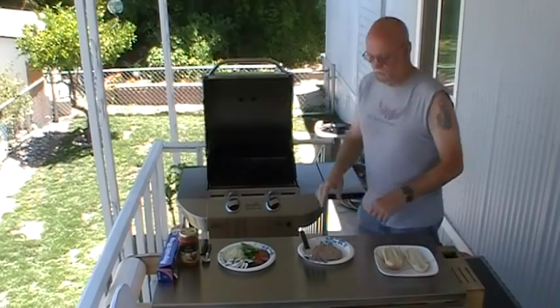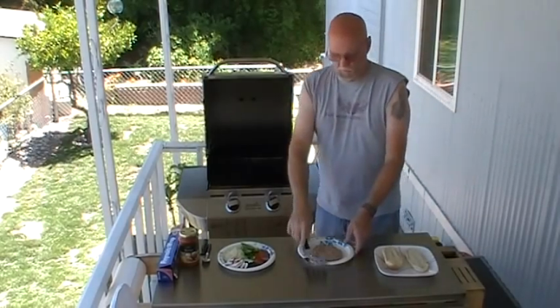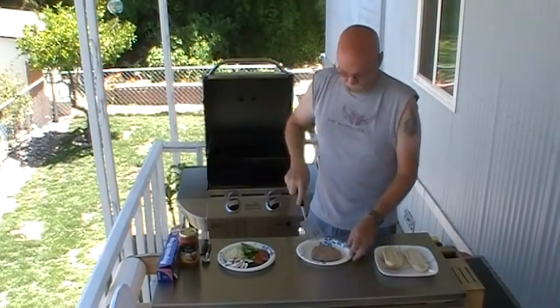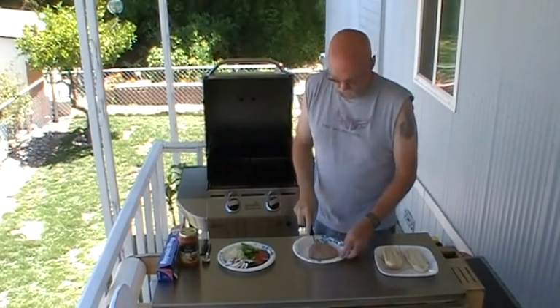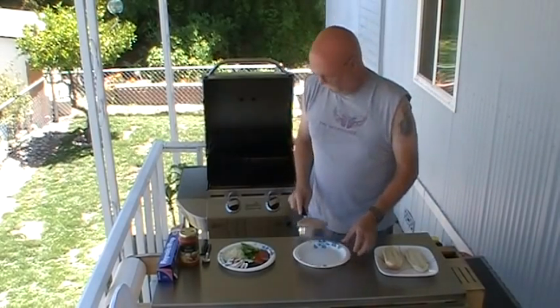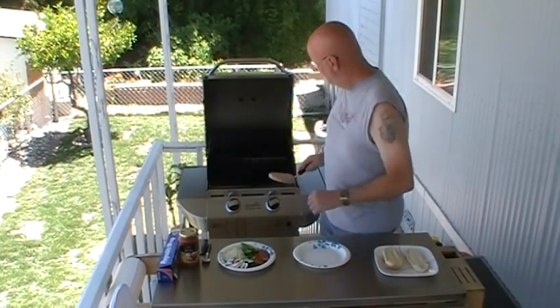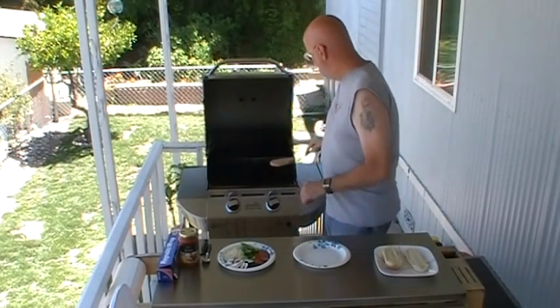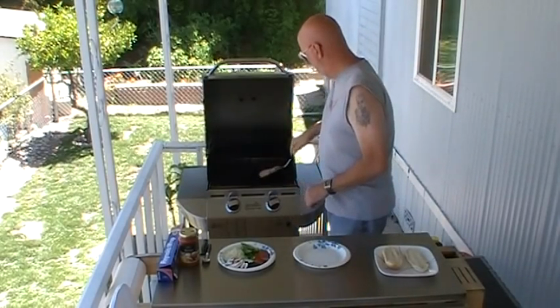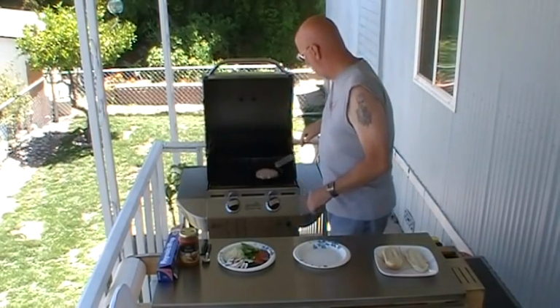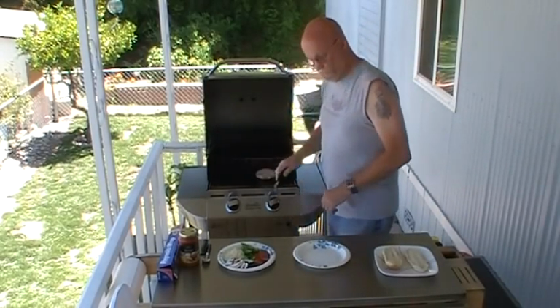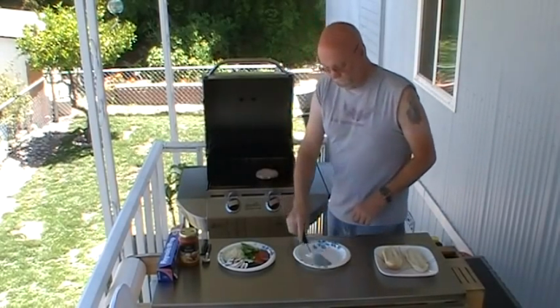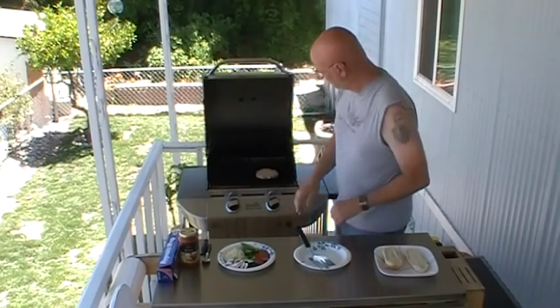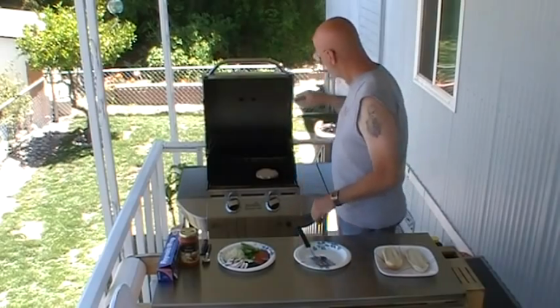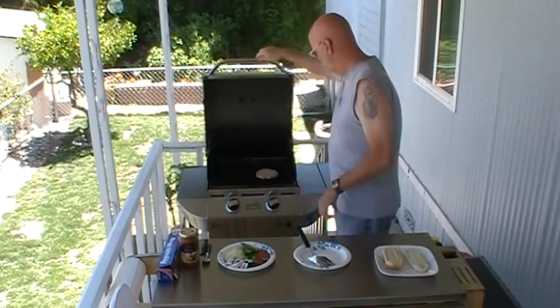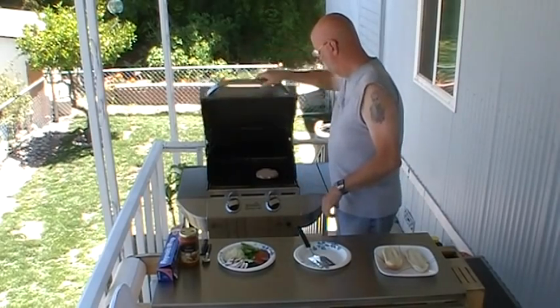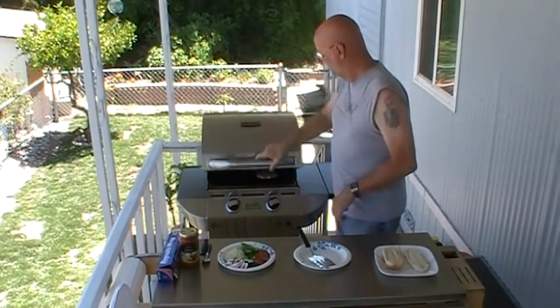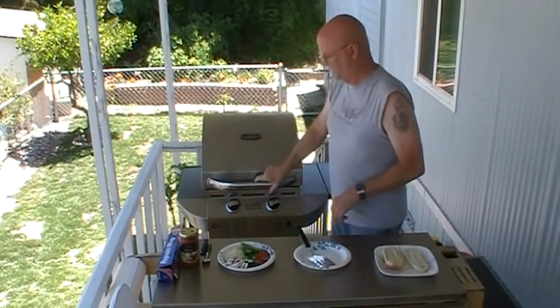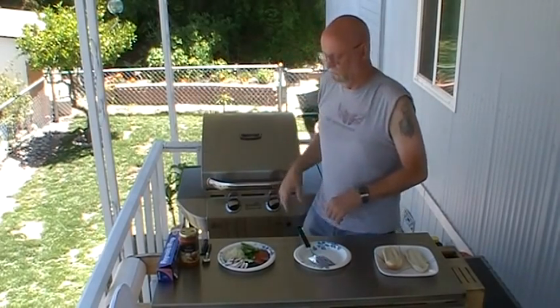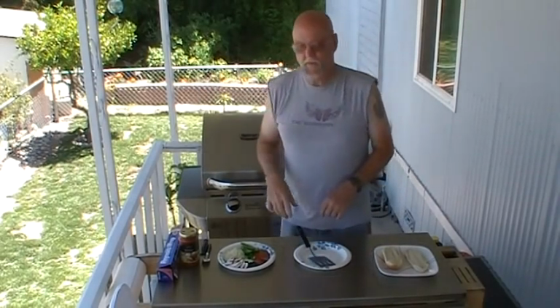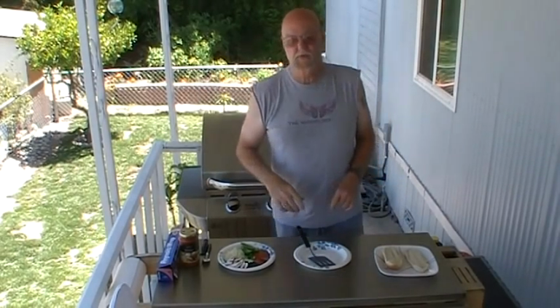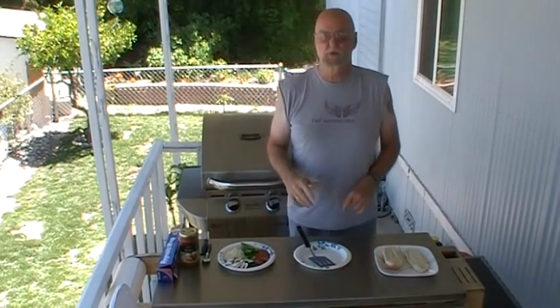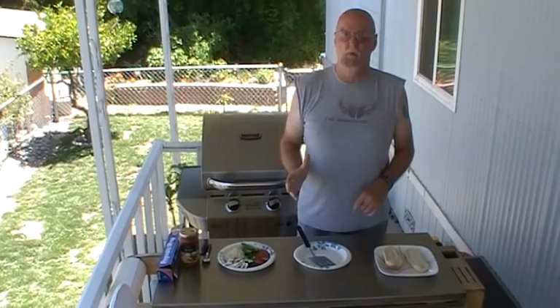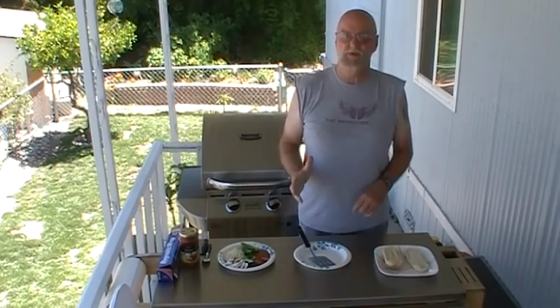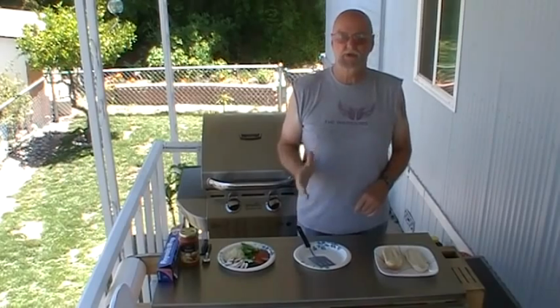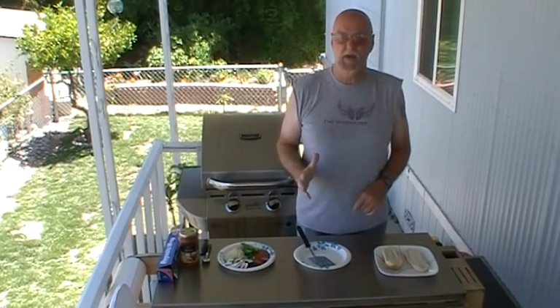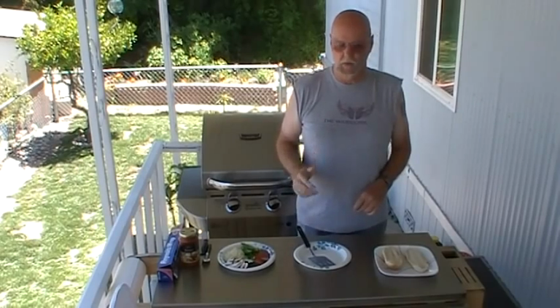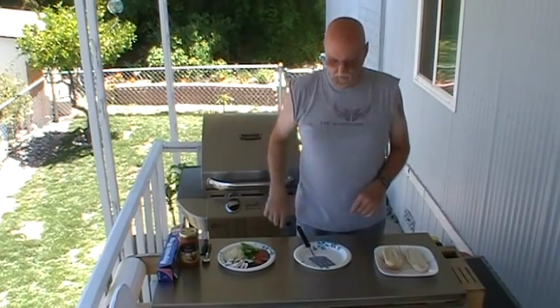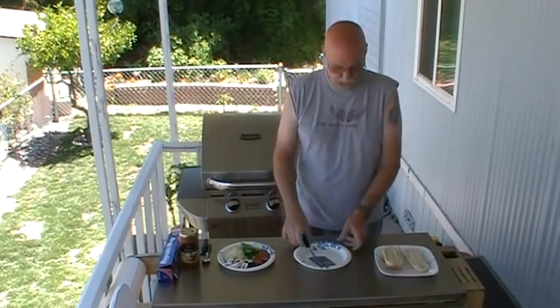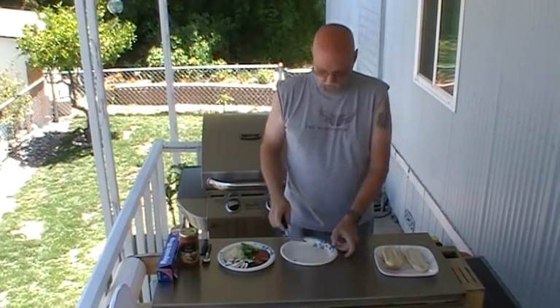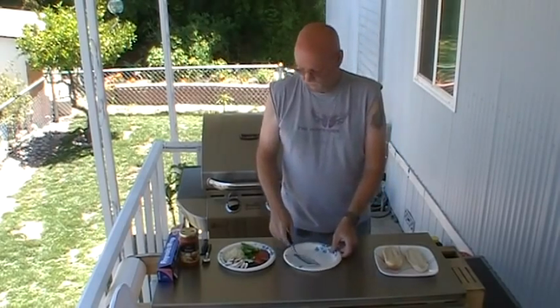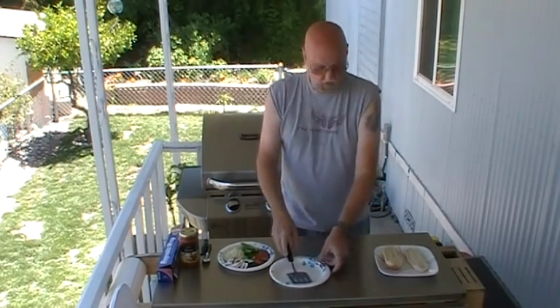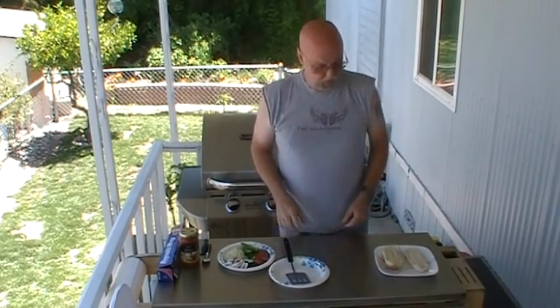We're just going to throw a frozen pre-formed patty on the grill. I'll let that grill for a little while. This particular one has cheese and bacon already incorporated in it, so that's going to be an interesting thing.